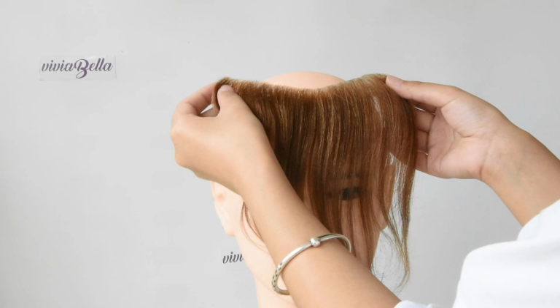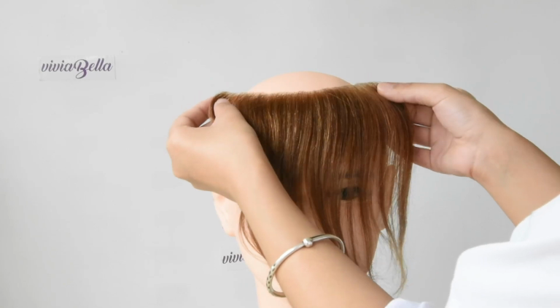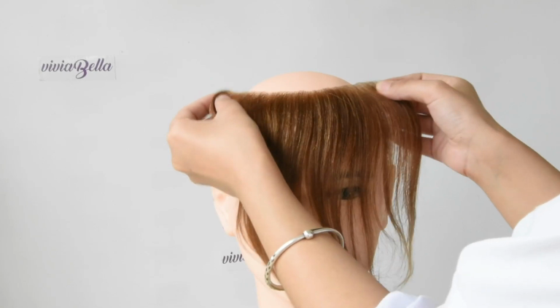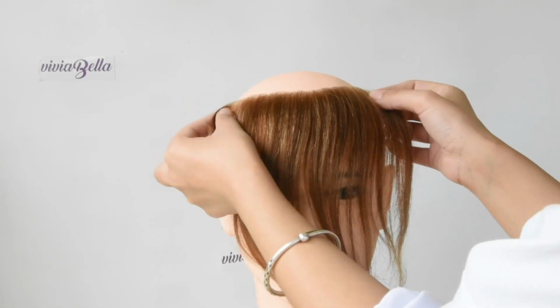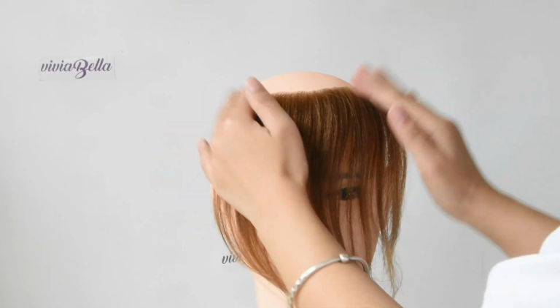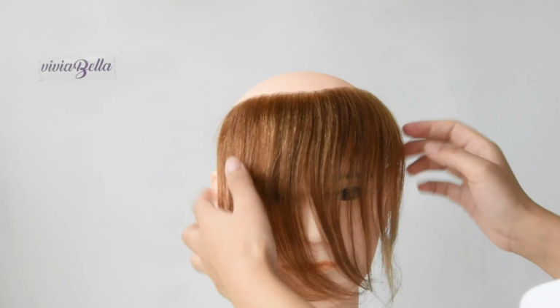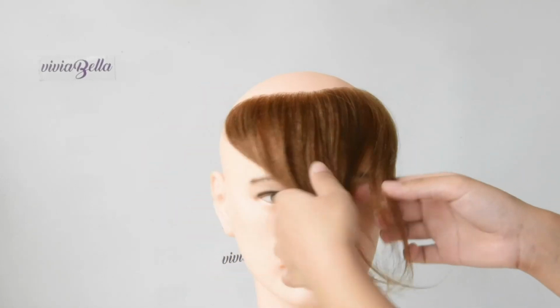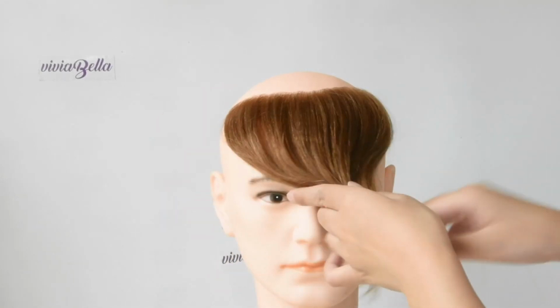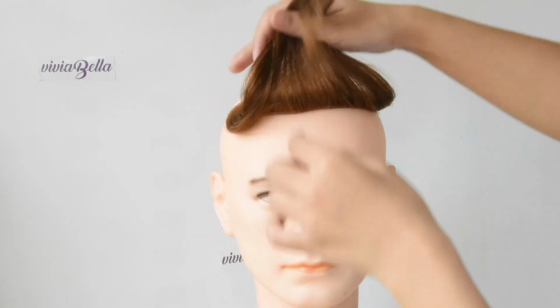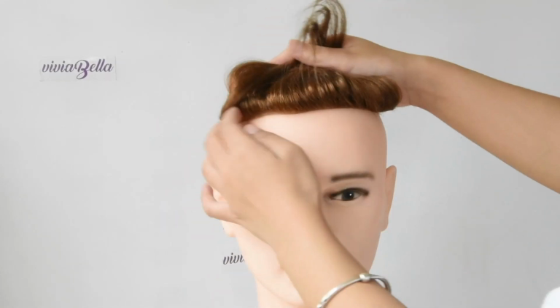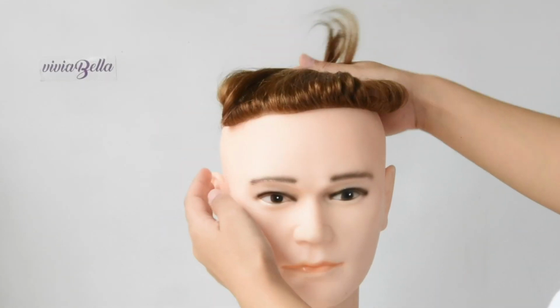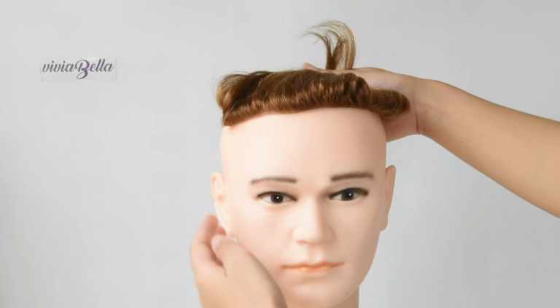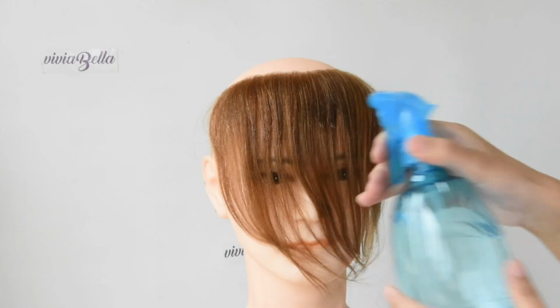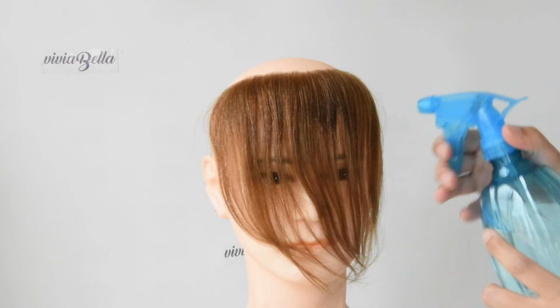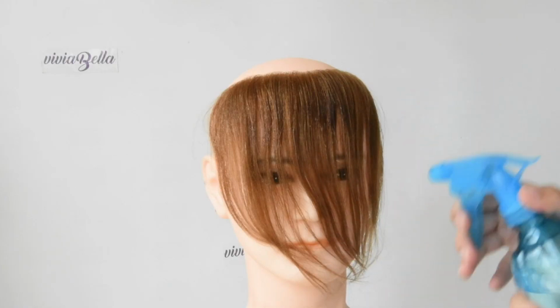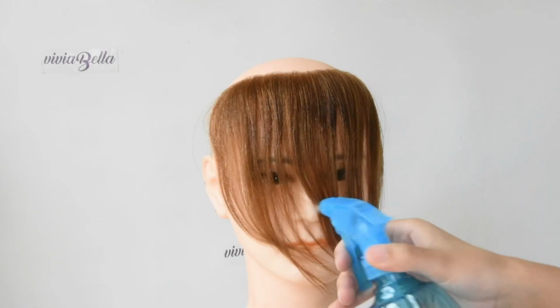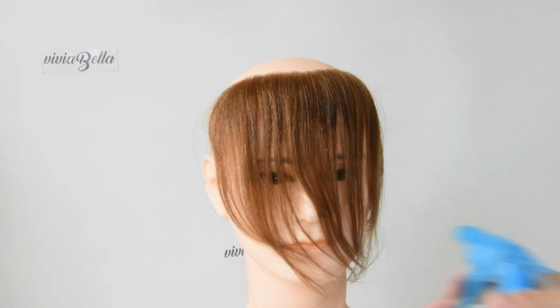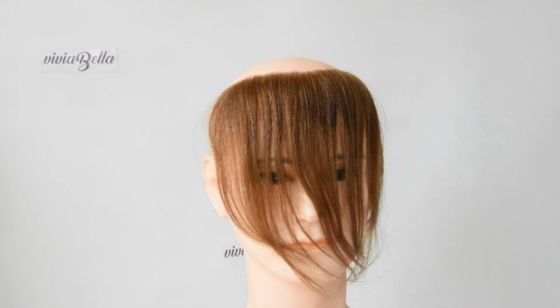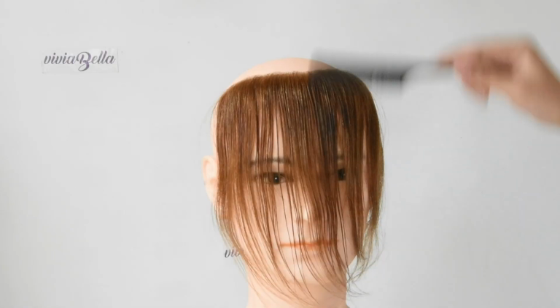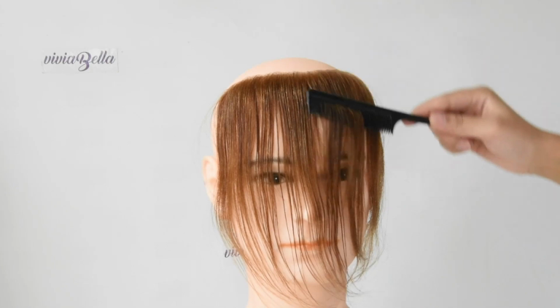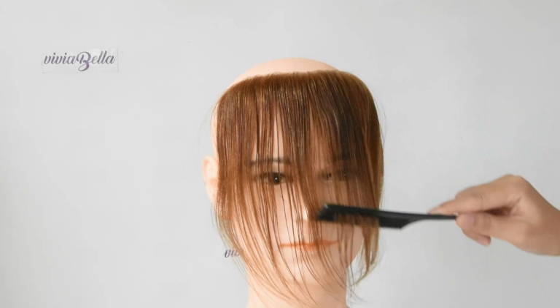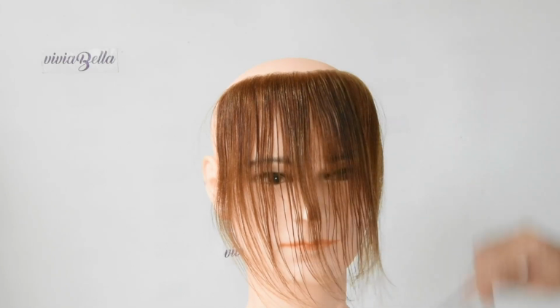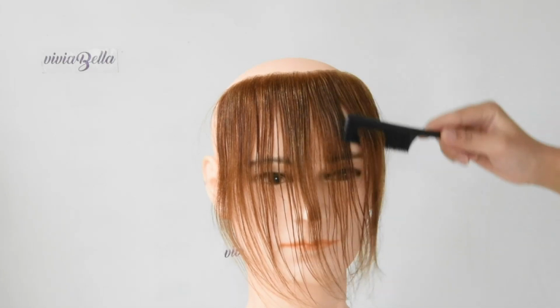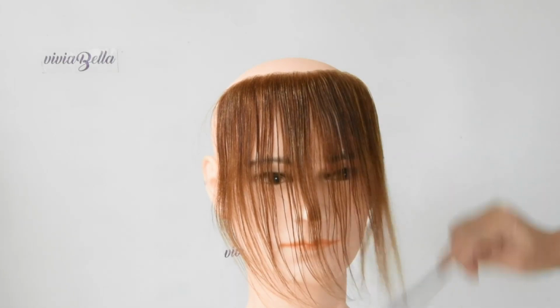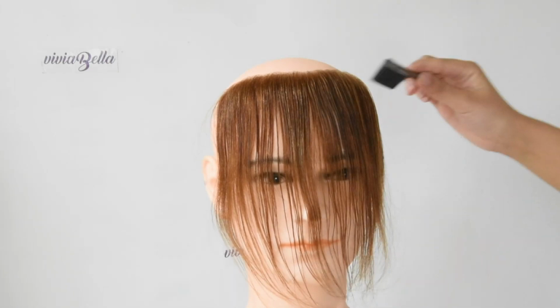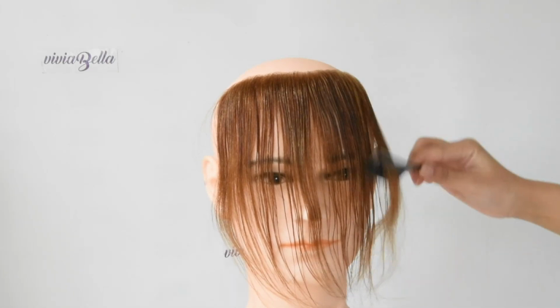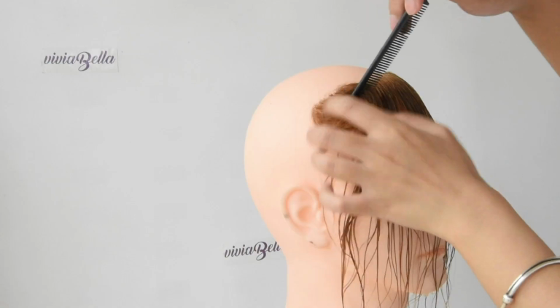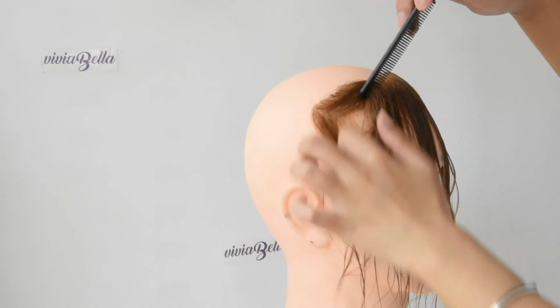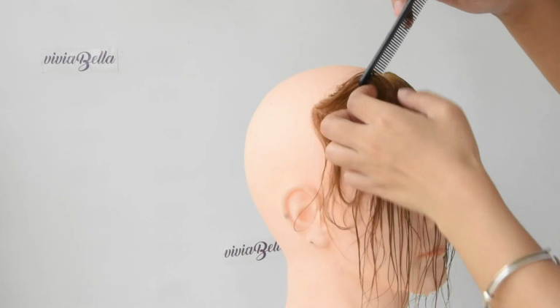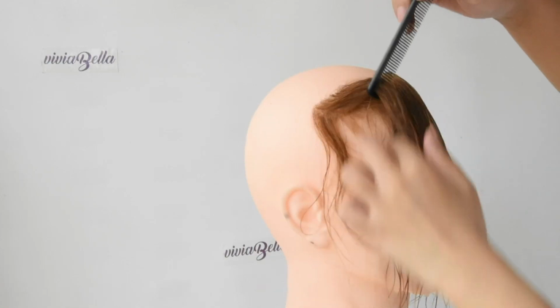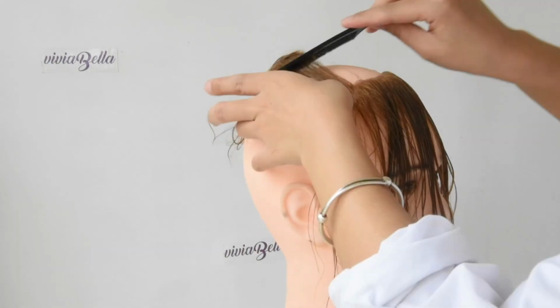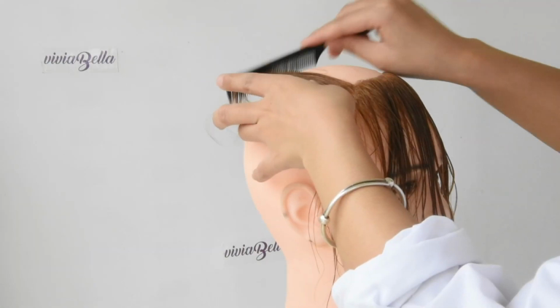For this video, we are going to do a slick back hairstyle. Before doing that, you need to apply a lot of water to almost wet the hair.